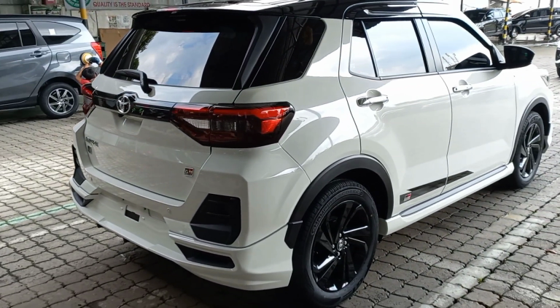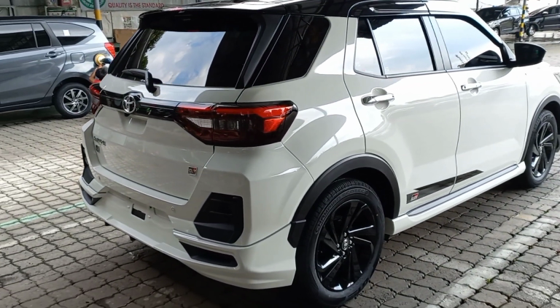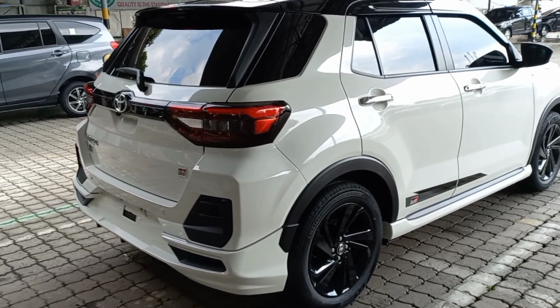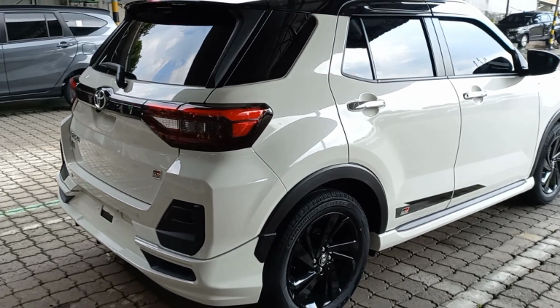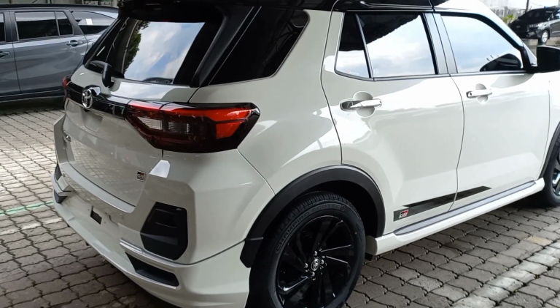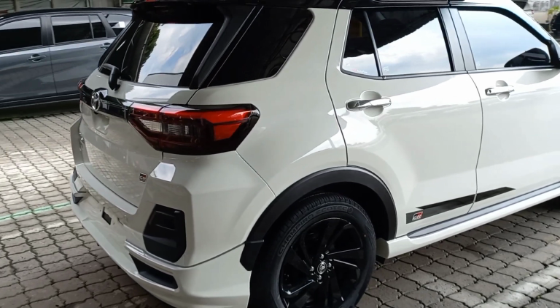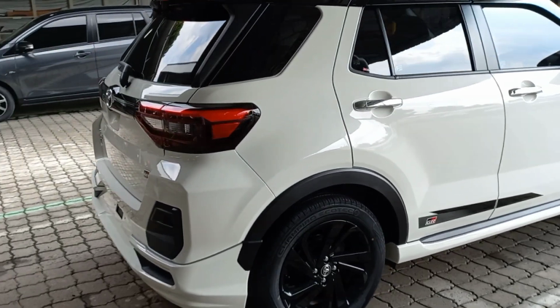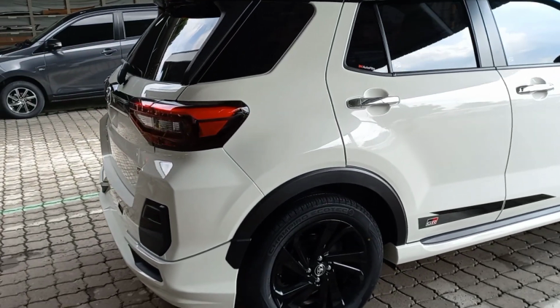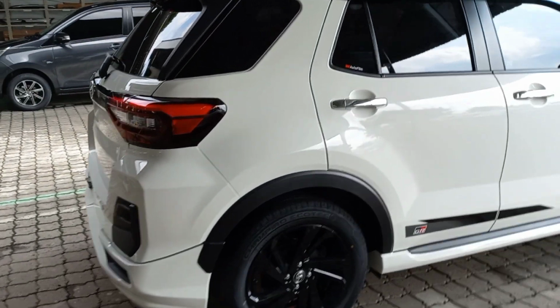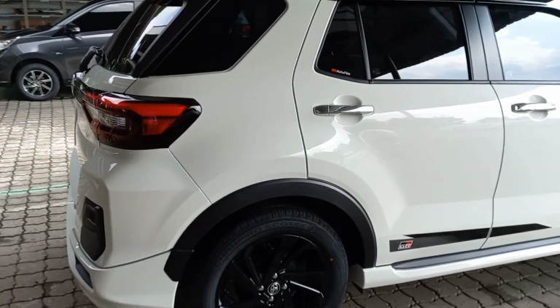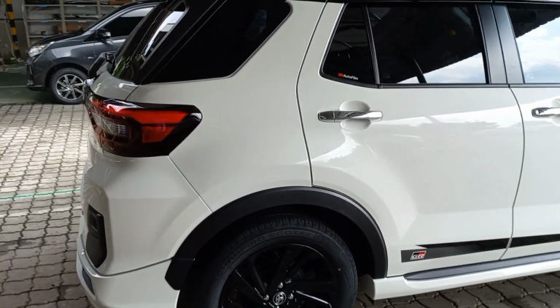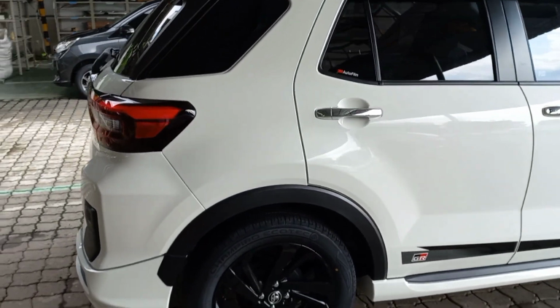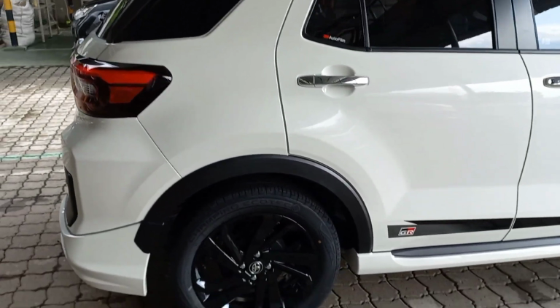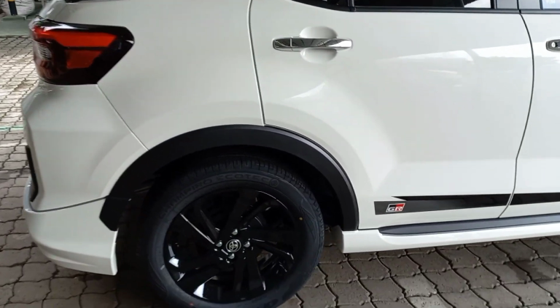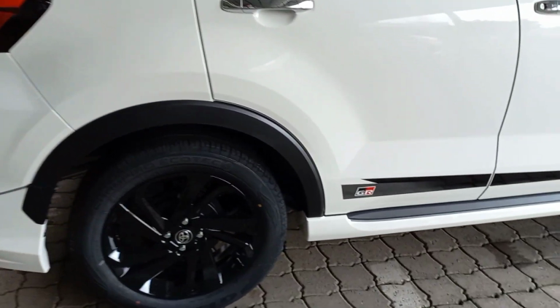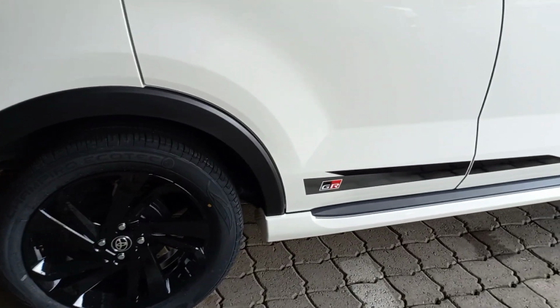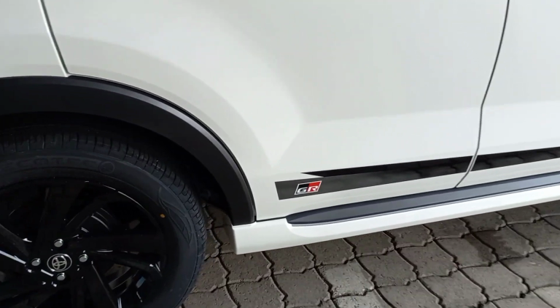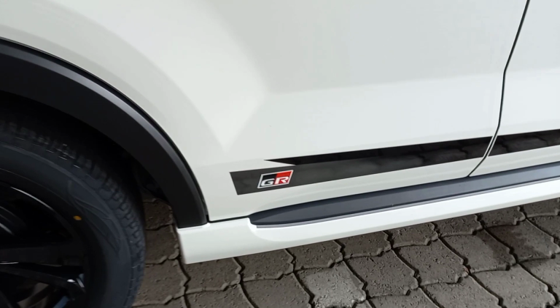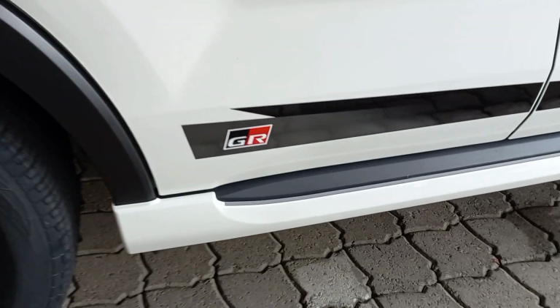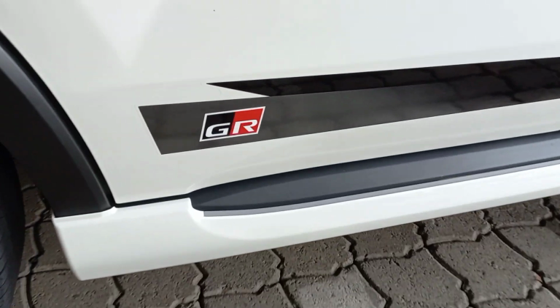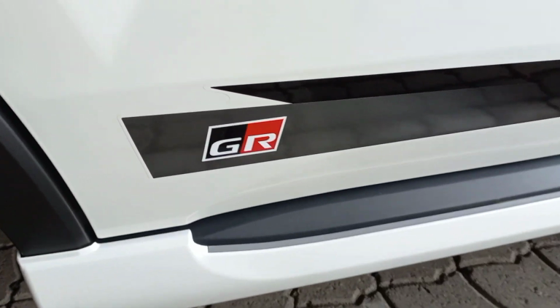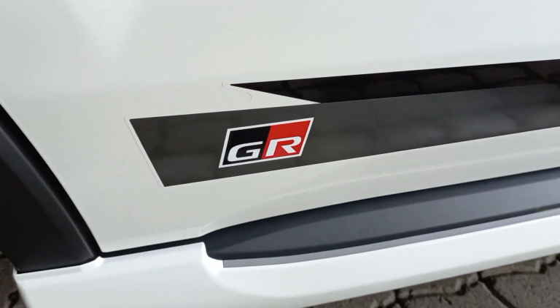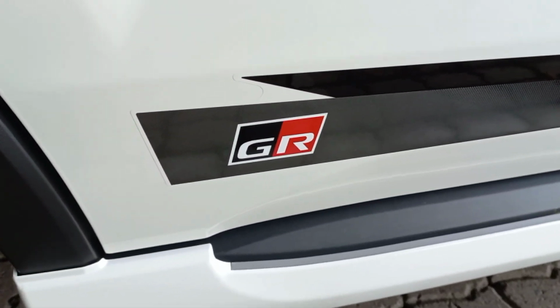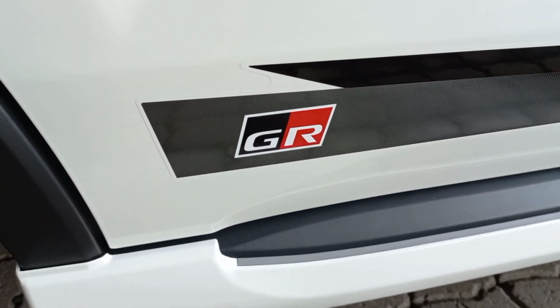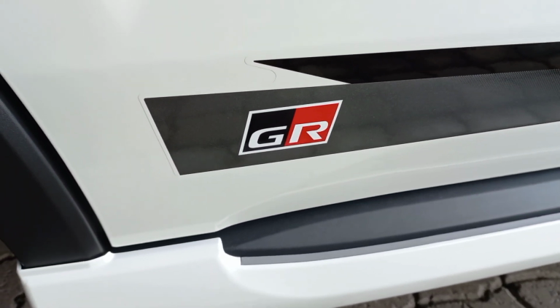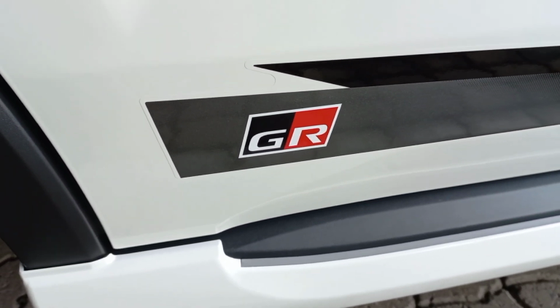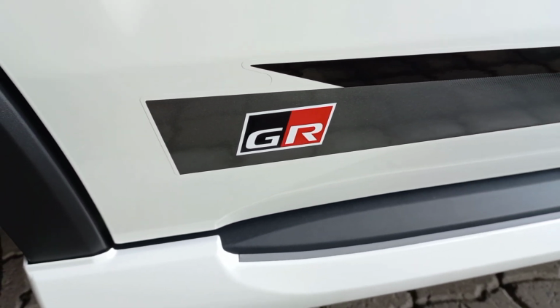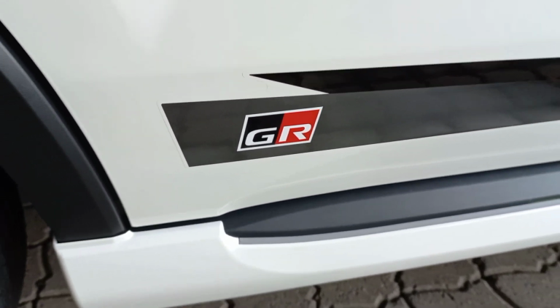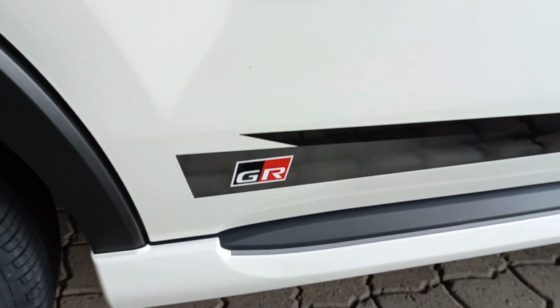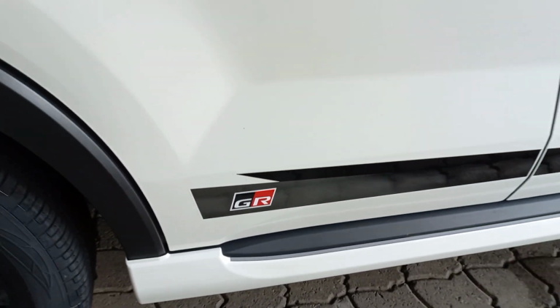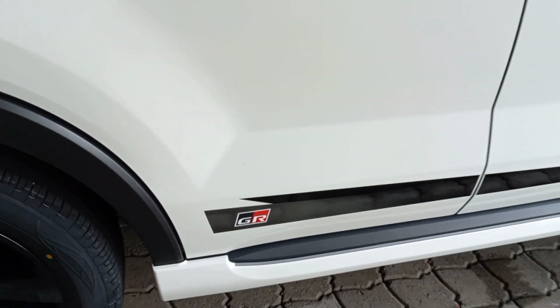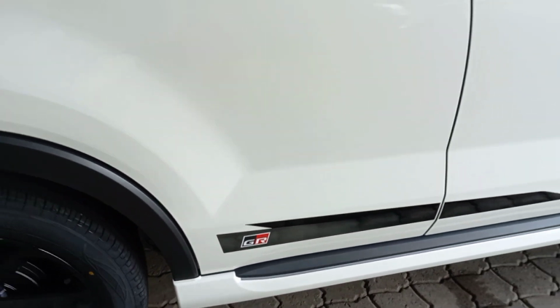Sekarang kita lihat tampilan sisi sebelah kanan, sama dengan sisi bagian sebelah kiri. Ini logo GR-nya dari pintu baris pertama hingga menembus pintu baris kedua.